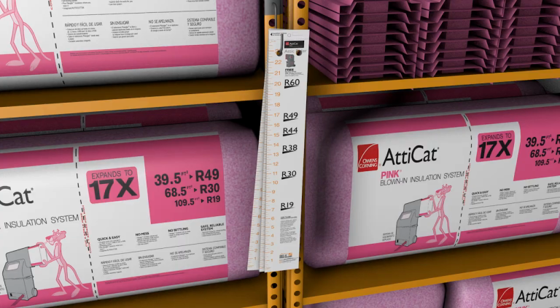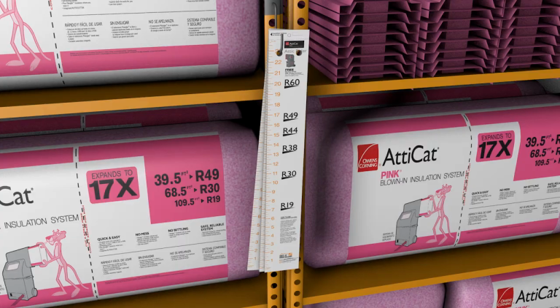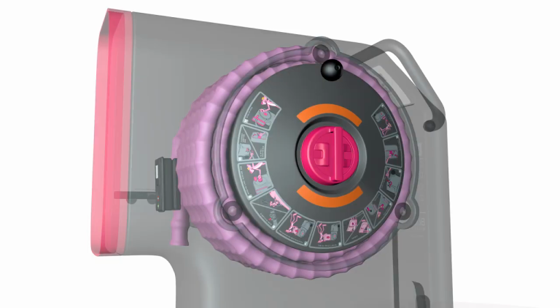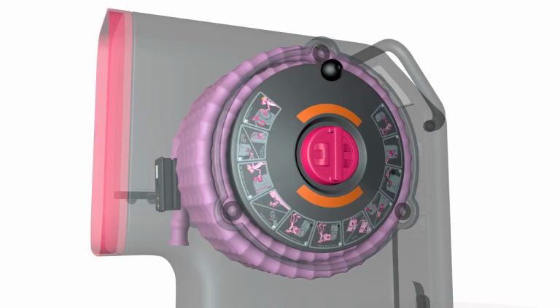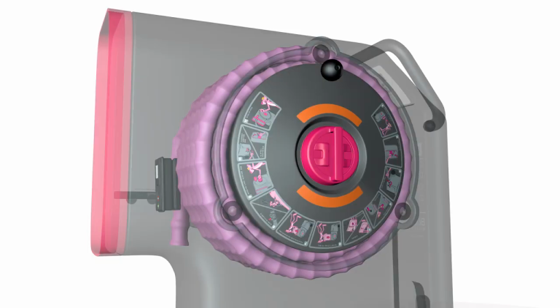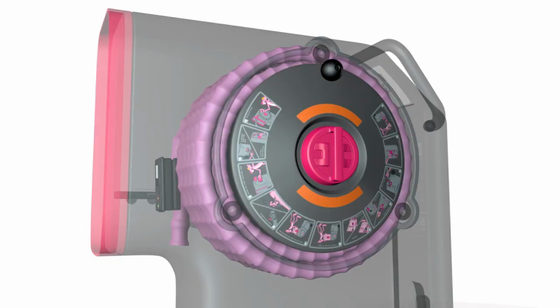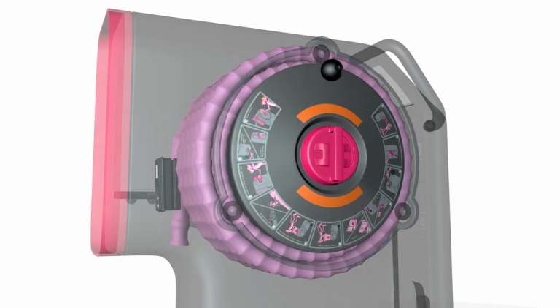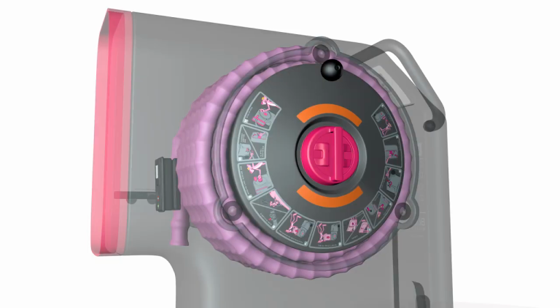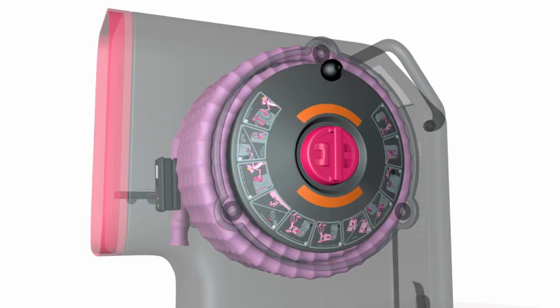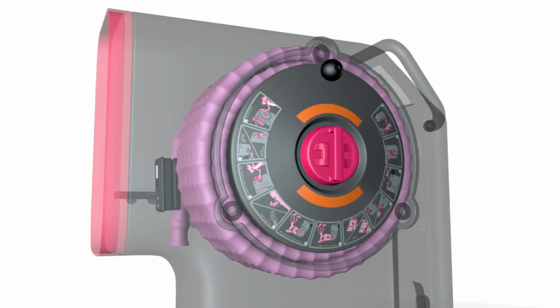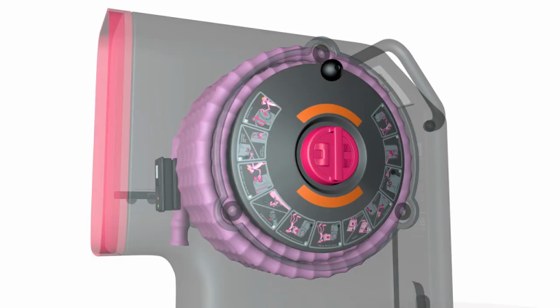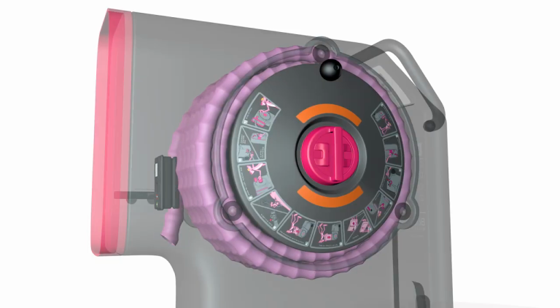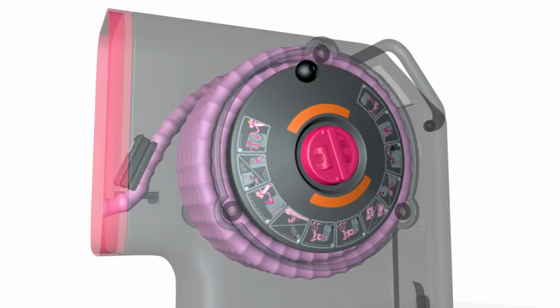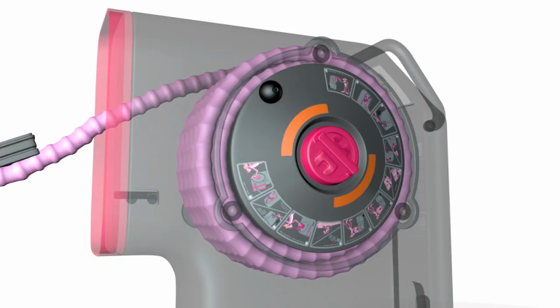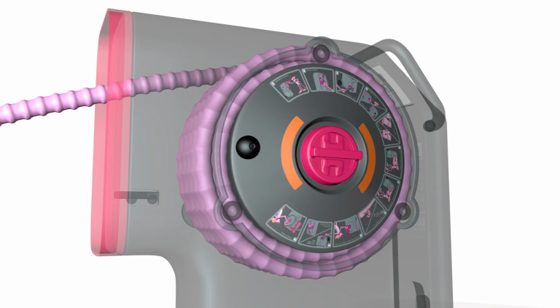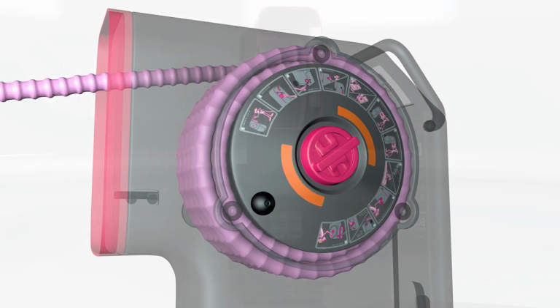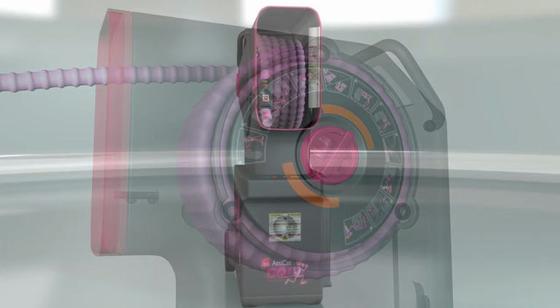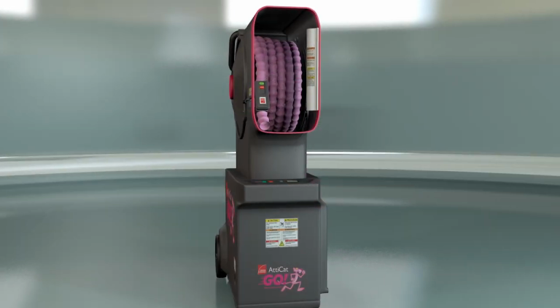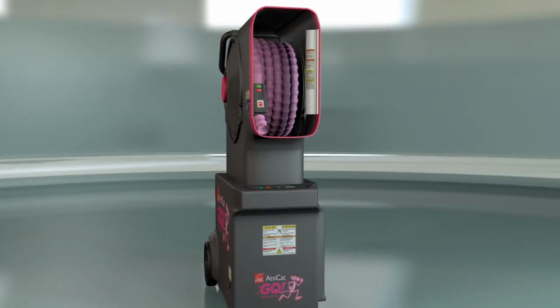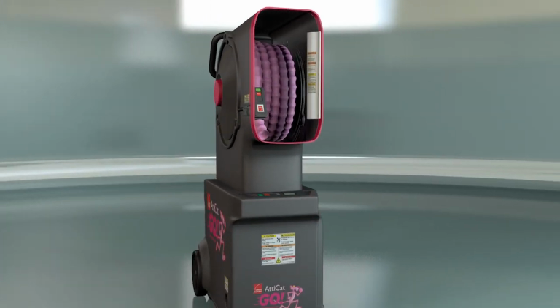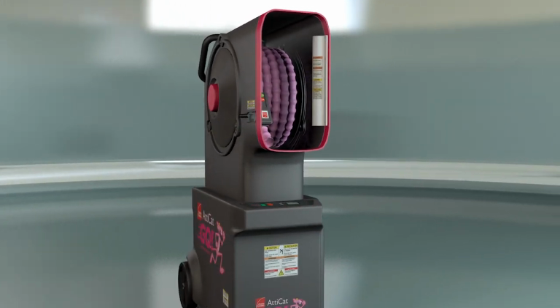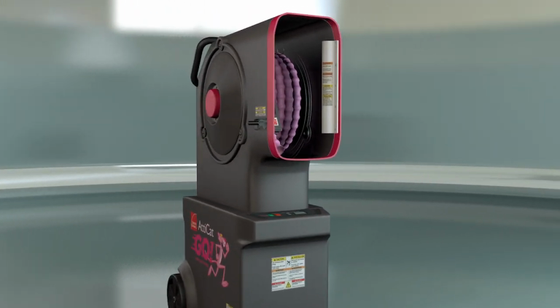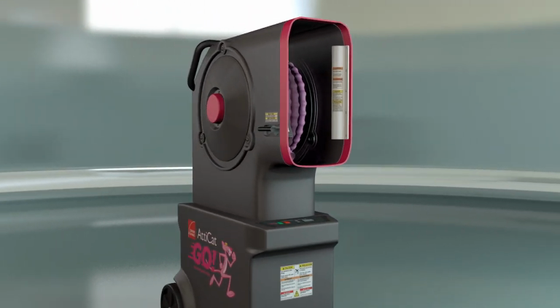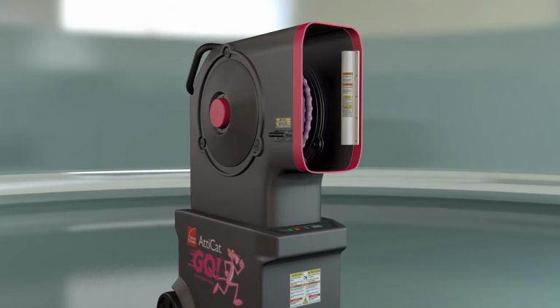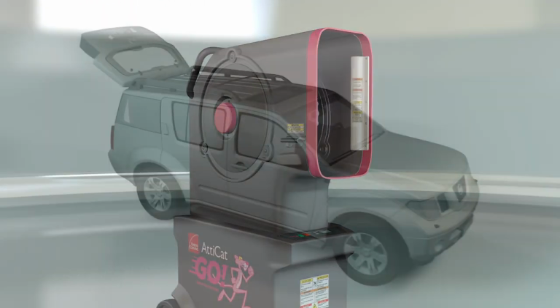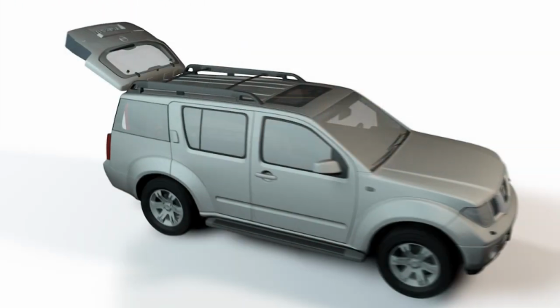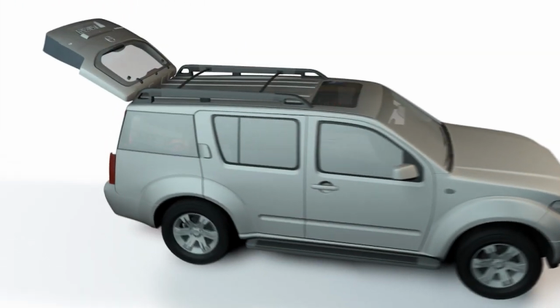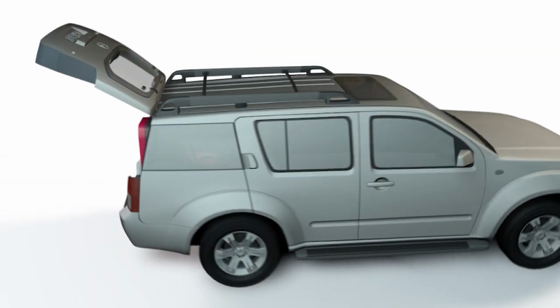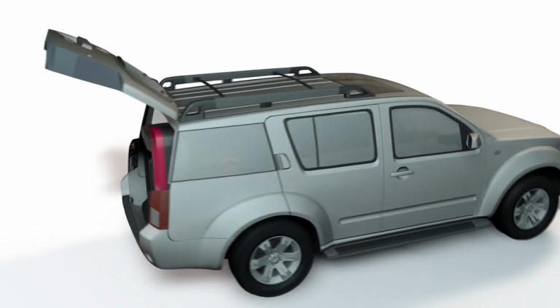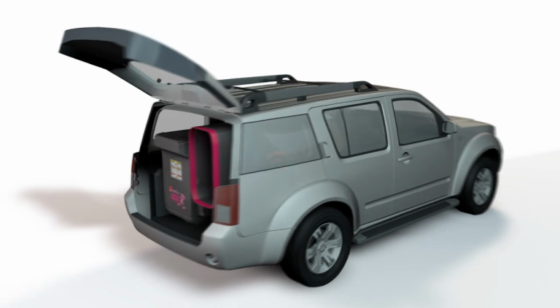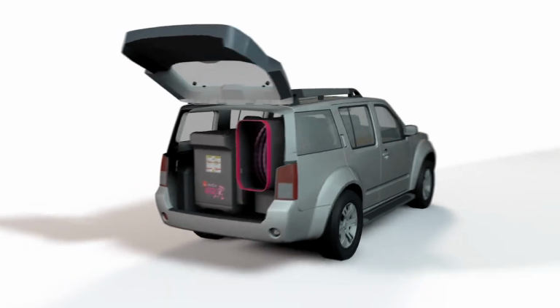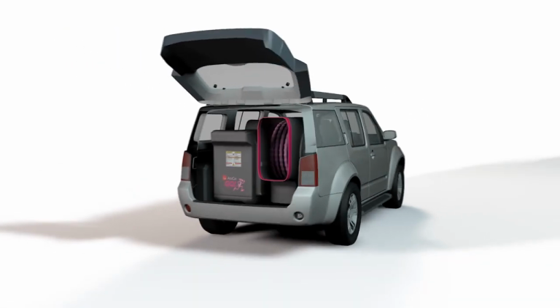The new lightweight smaller design features a self-contained hose reel to allow the hose to store inside the hopper for transportation. That means you could easily fit the two-piece system in the back of an SUV.